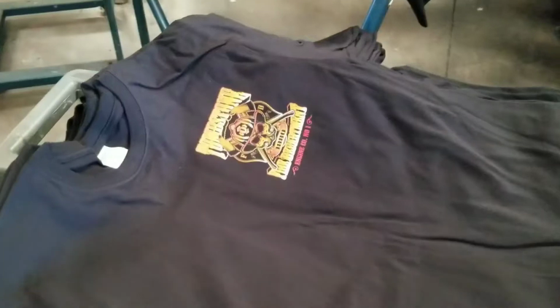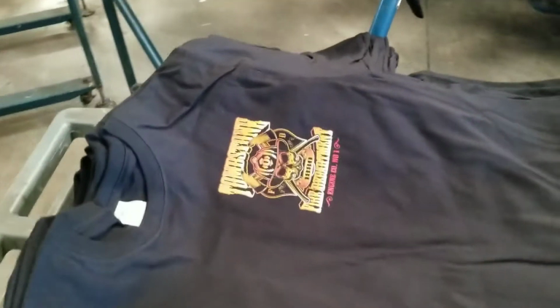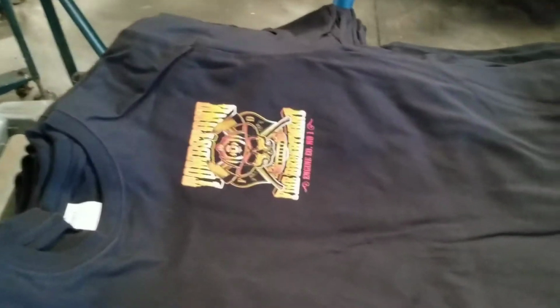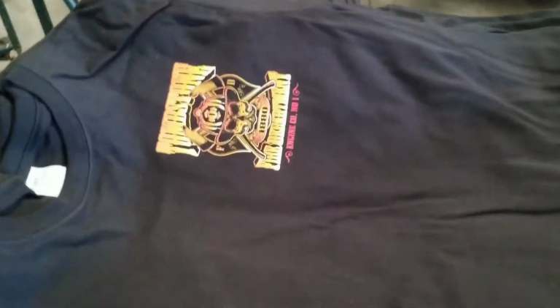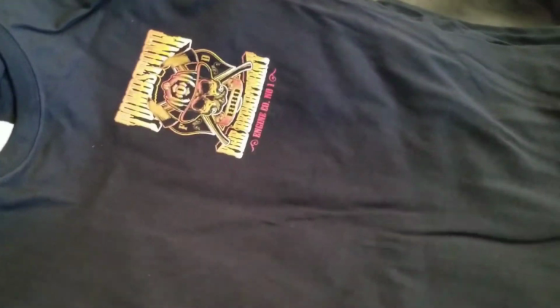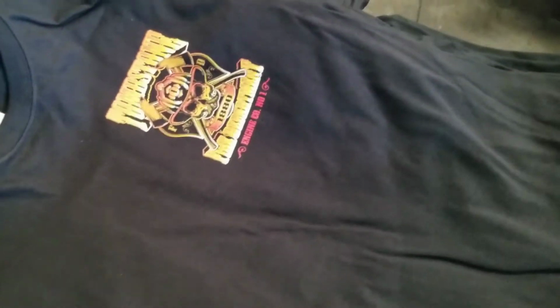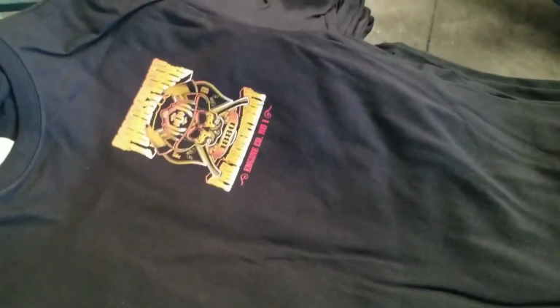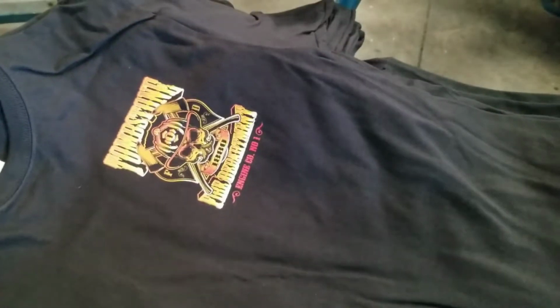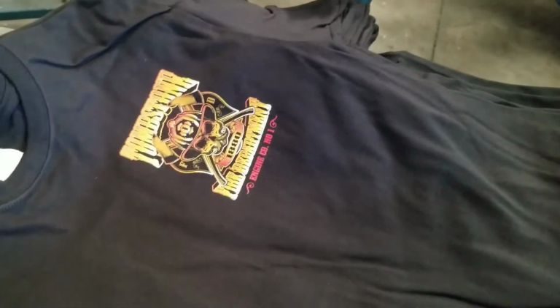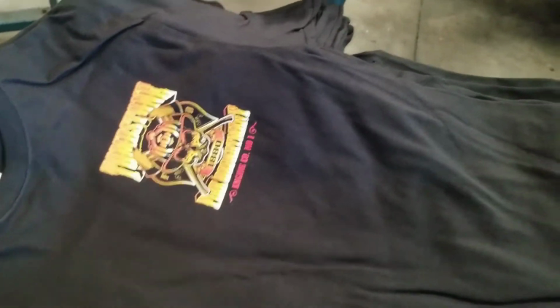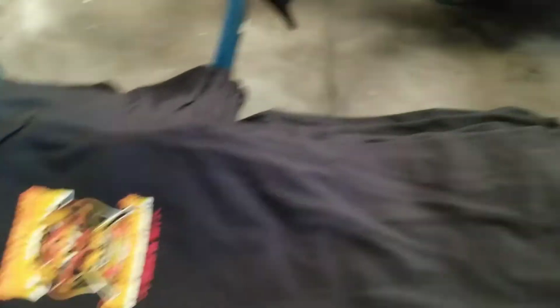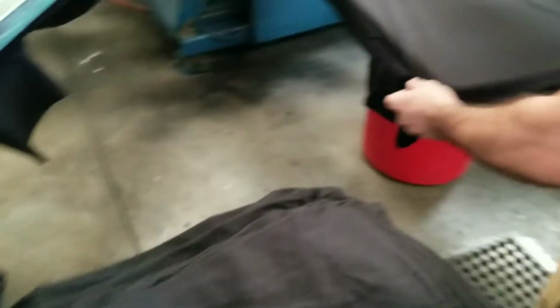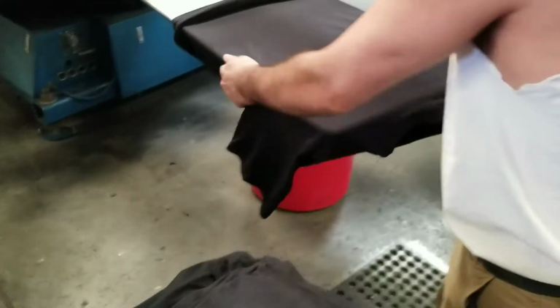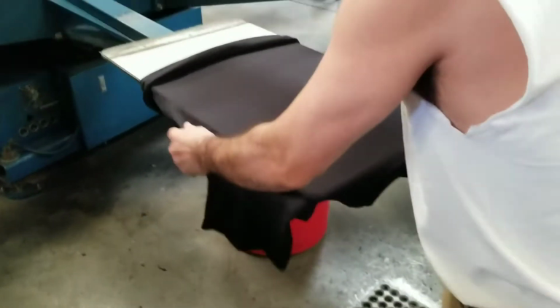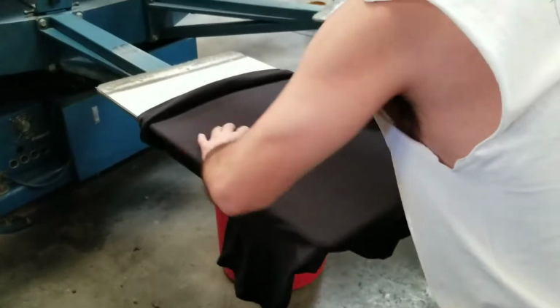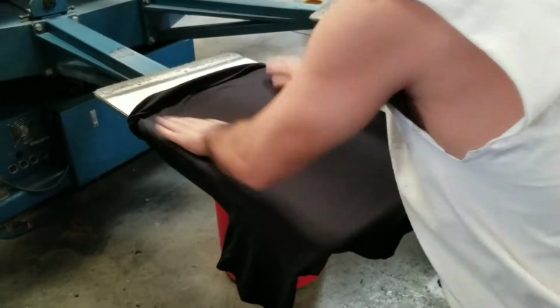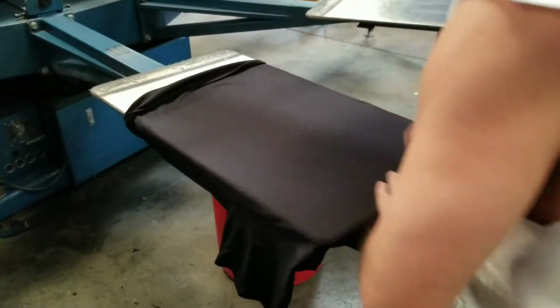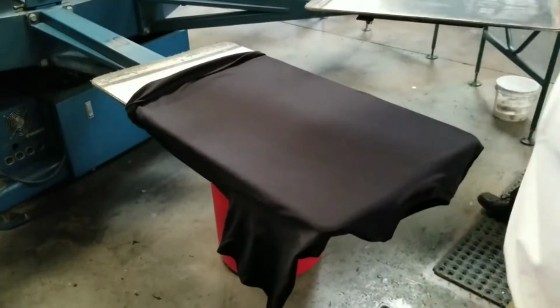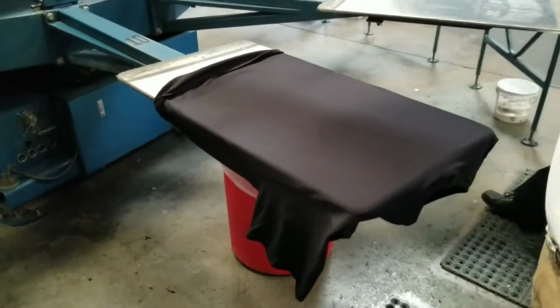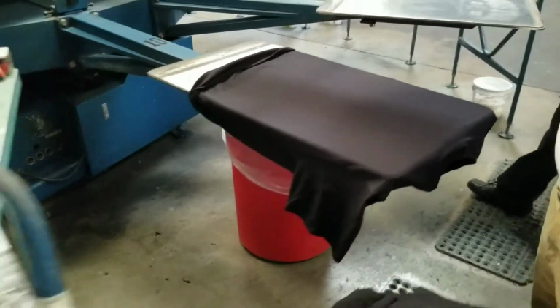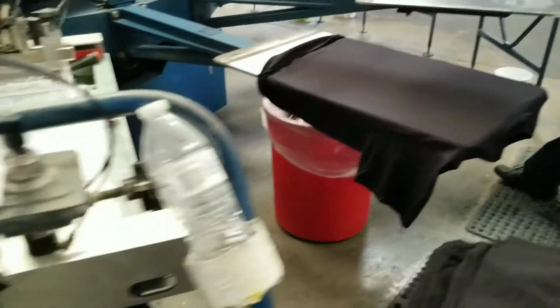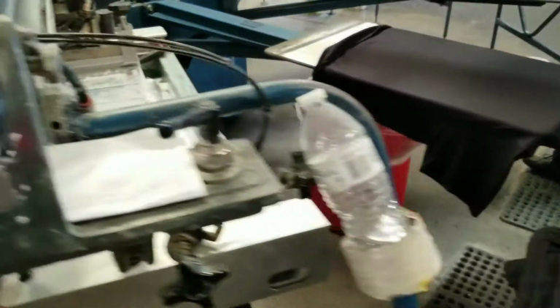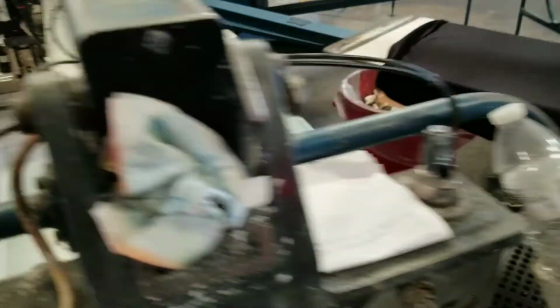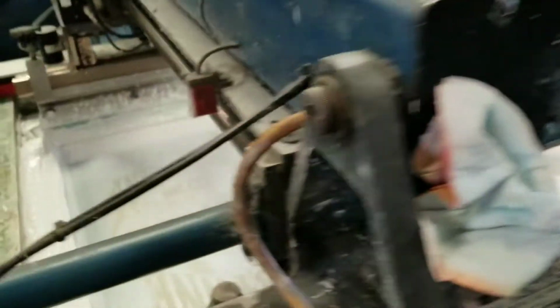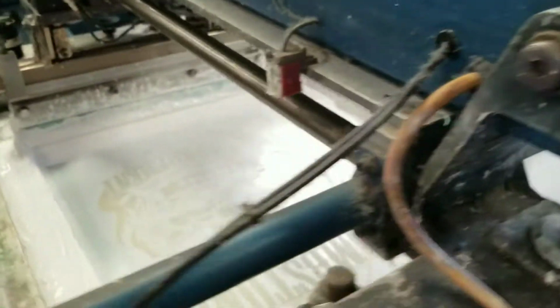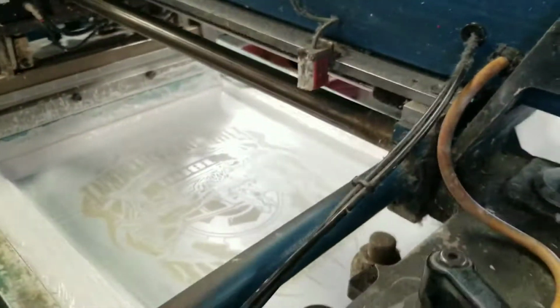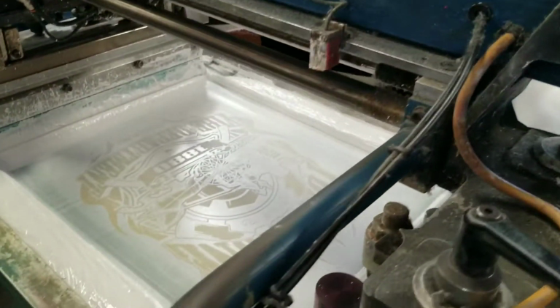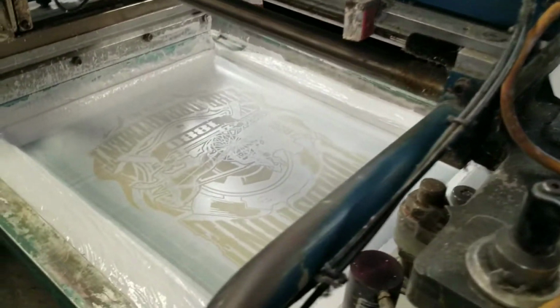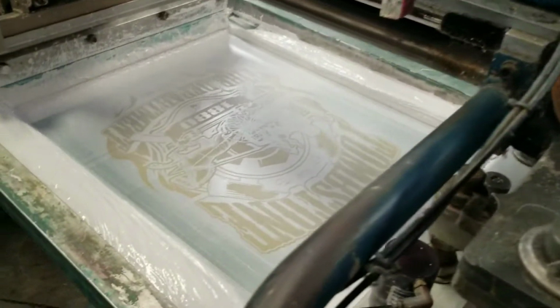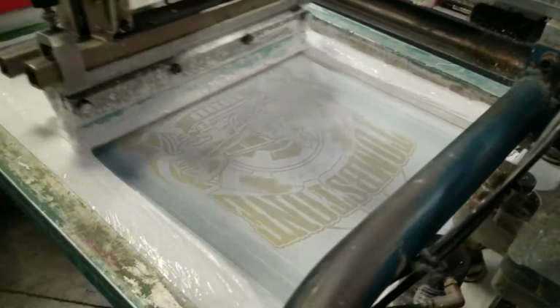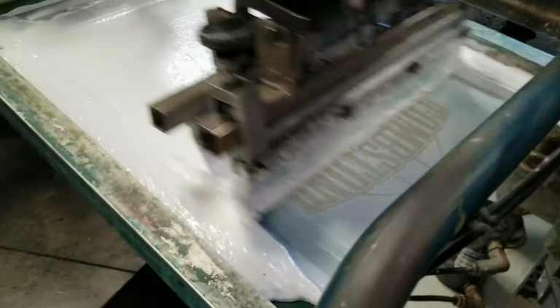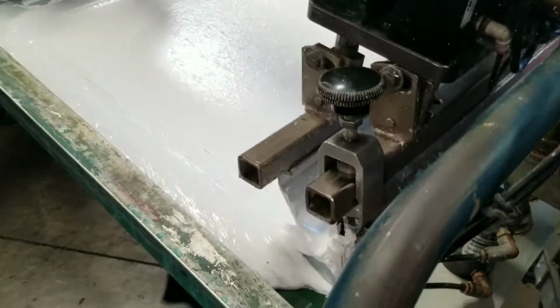Okay, here we are — Tombstone Fire Department shirts, big left chest. Boney loading up the first shirt. It'll come over here to the white under base.